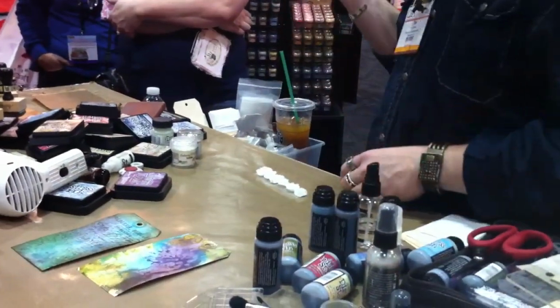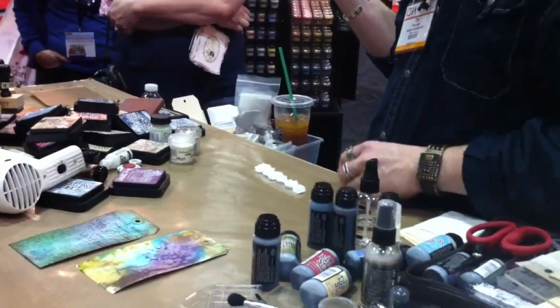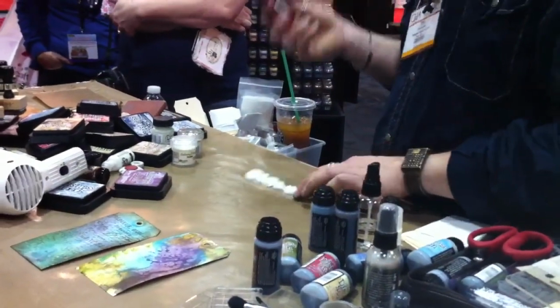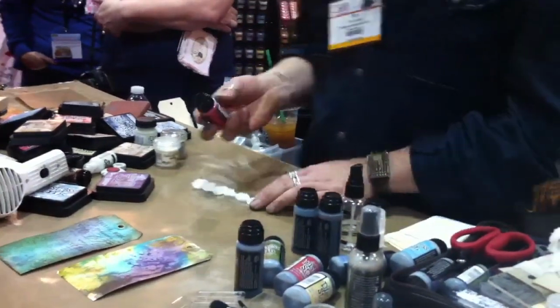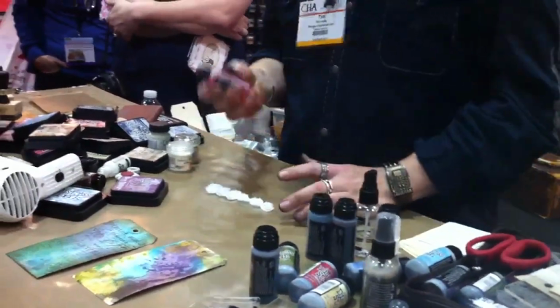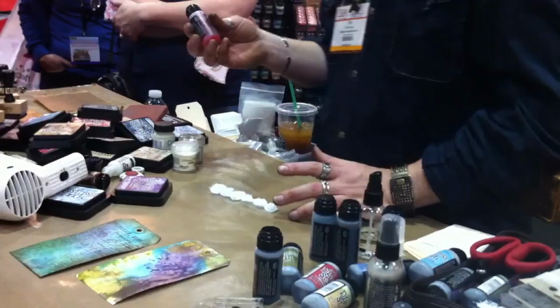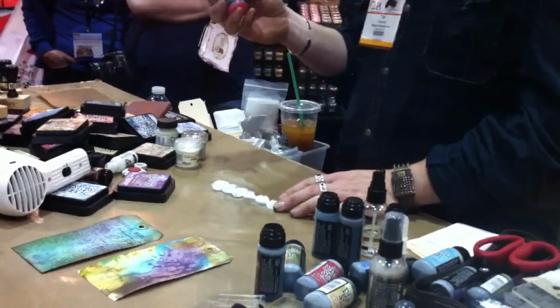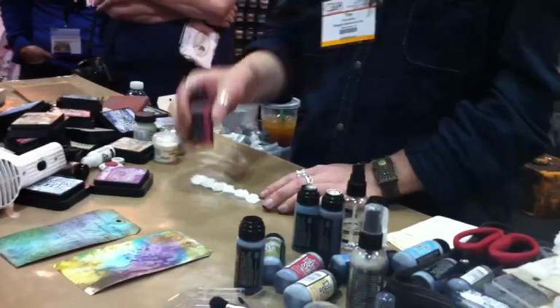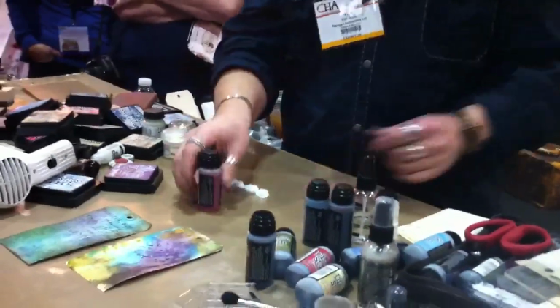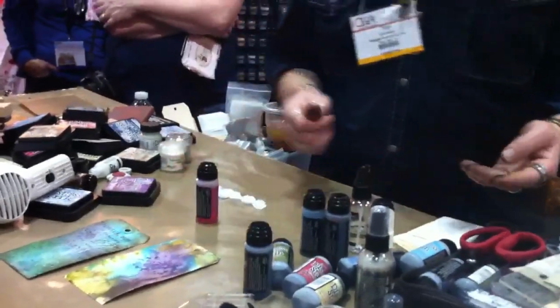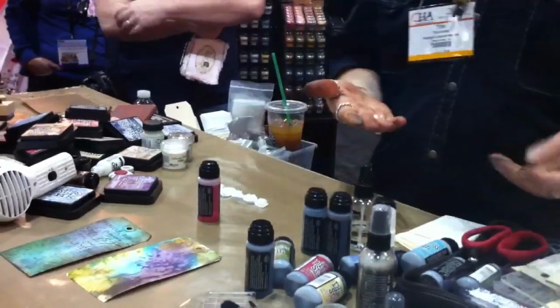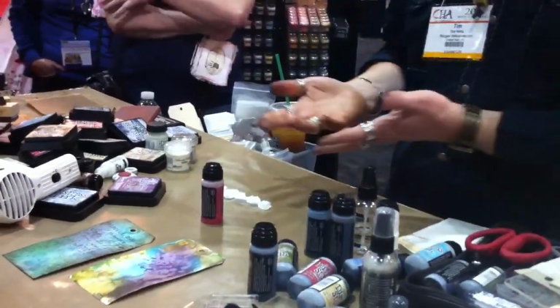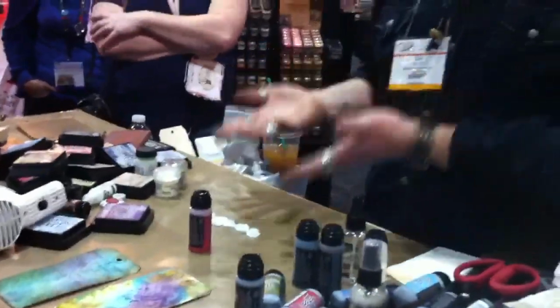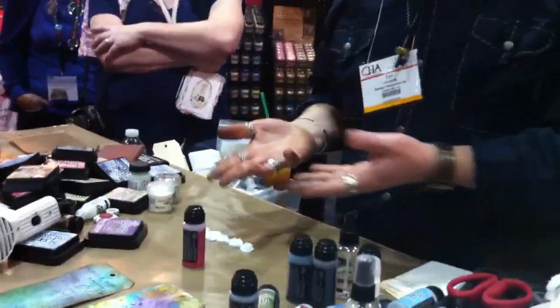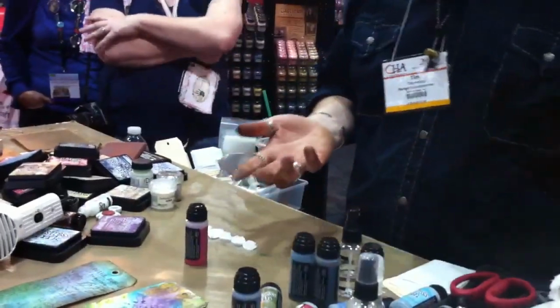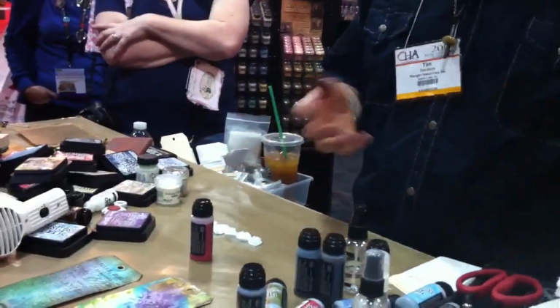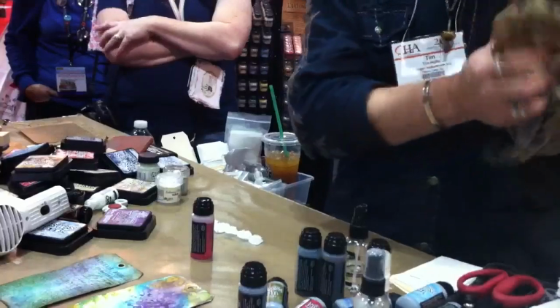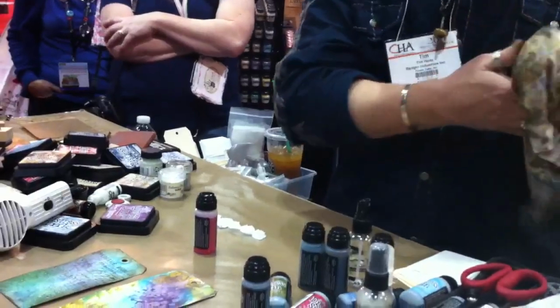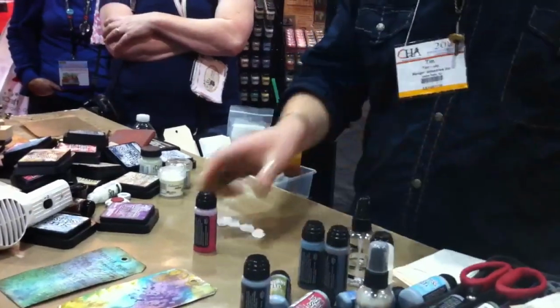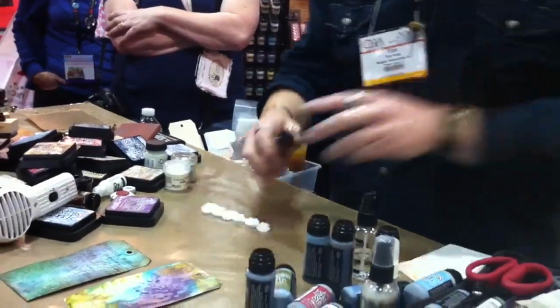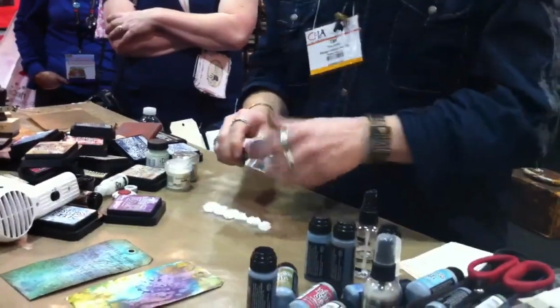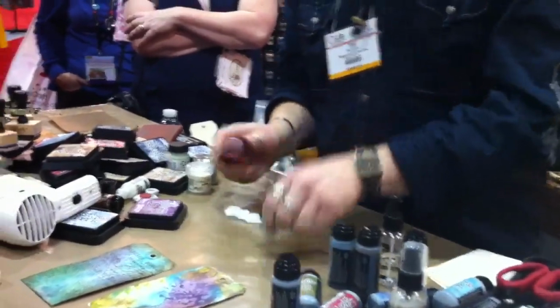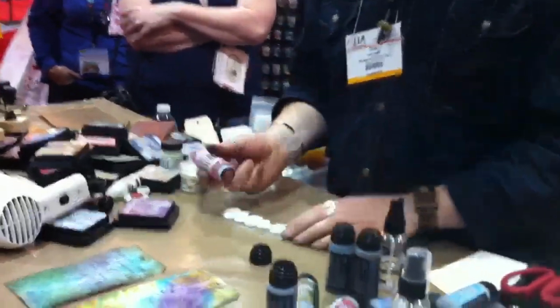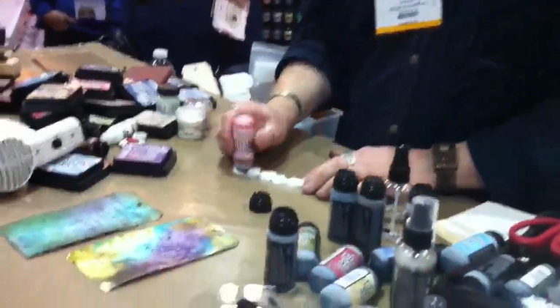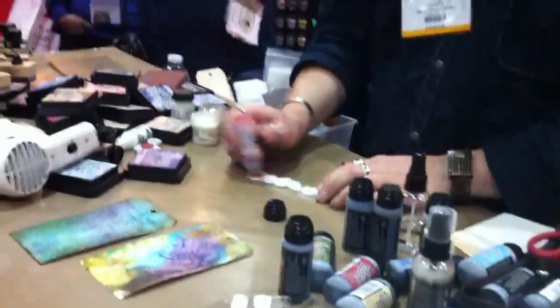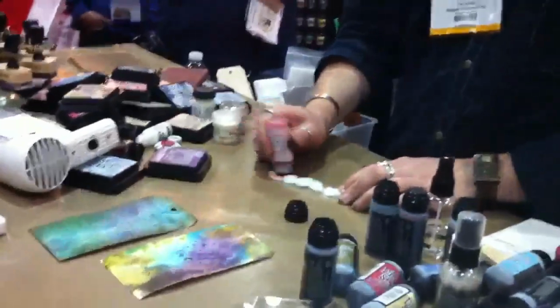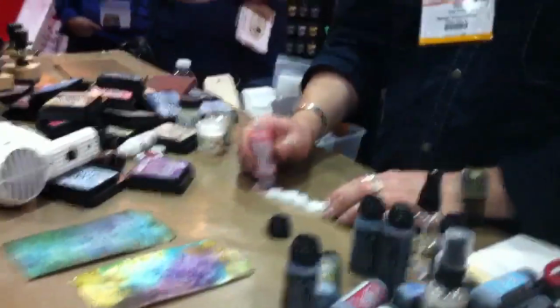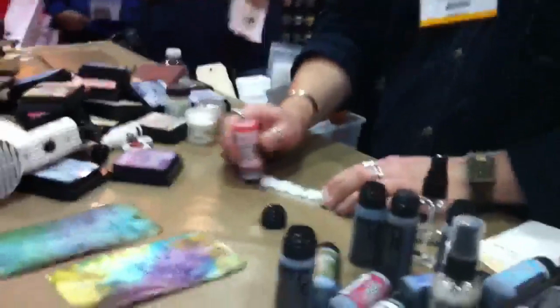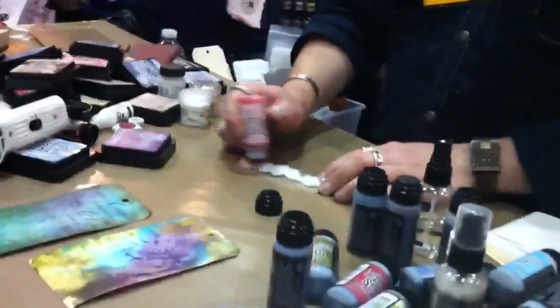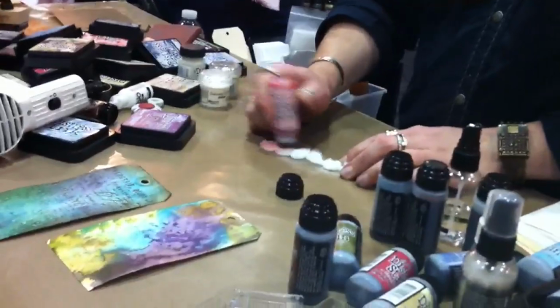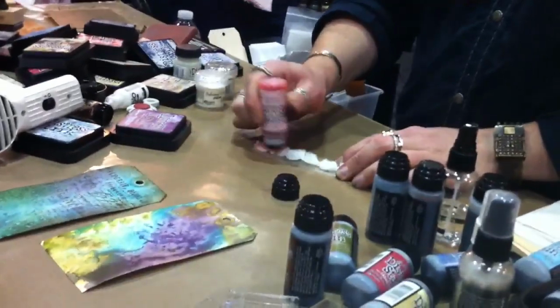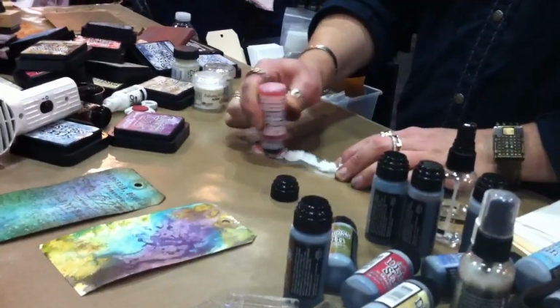You'll like this color — I'll do pink for you. You can take even a color like Spun Sugar and just apply it right on to the trim, and now you have stained trimming.